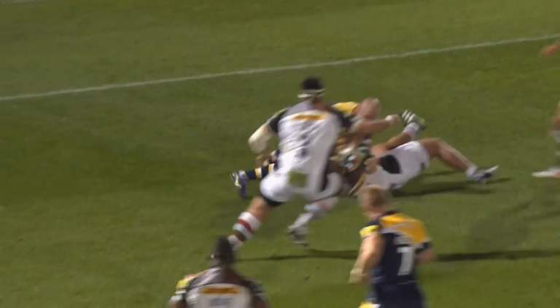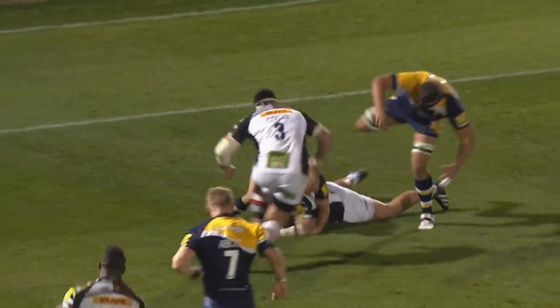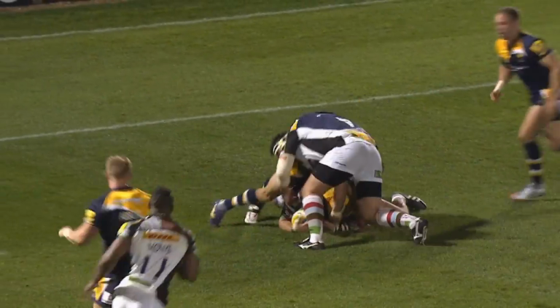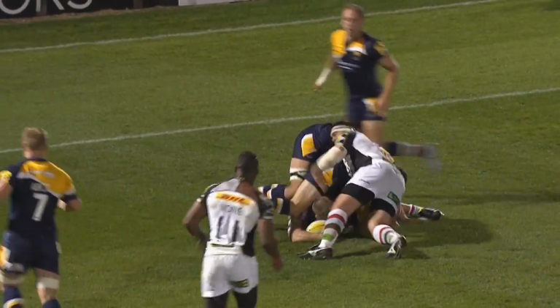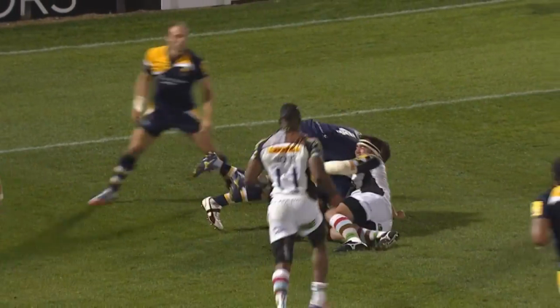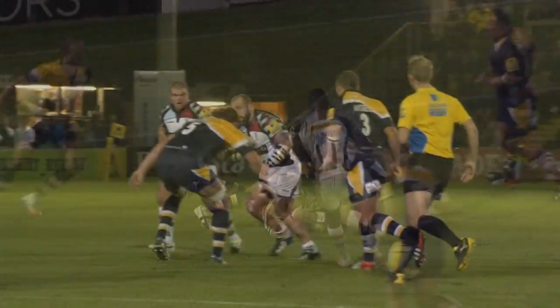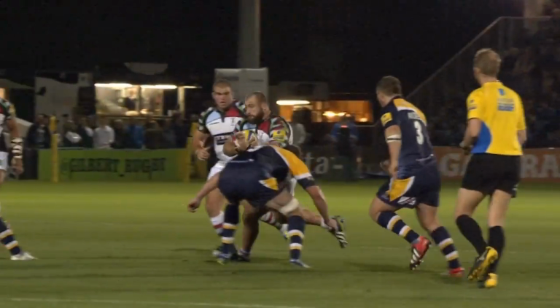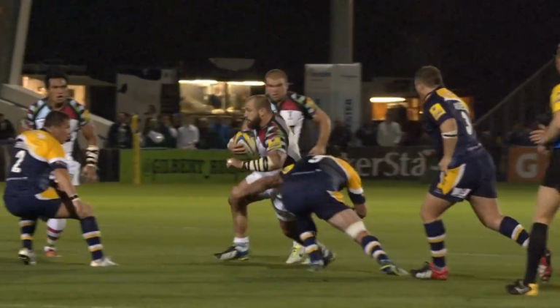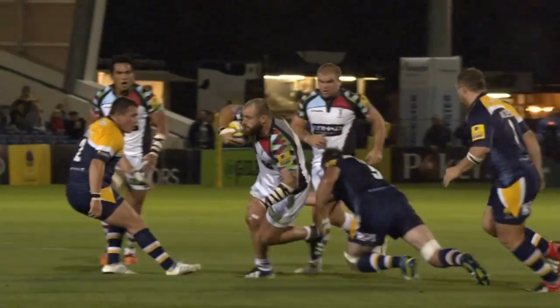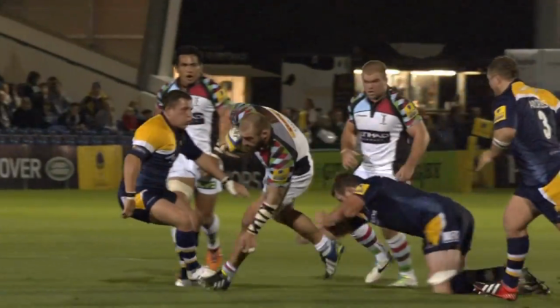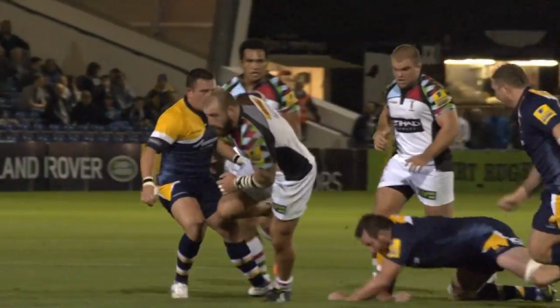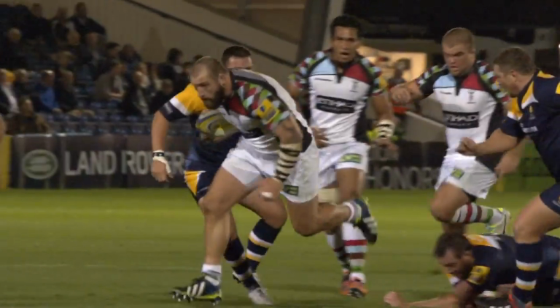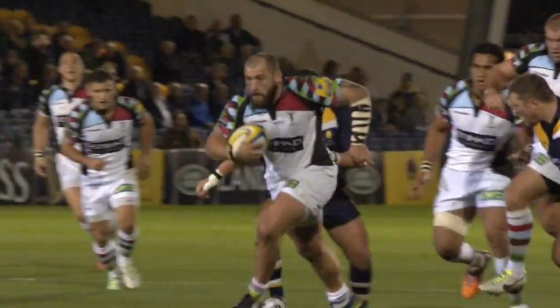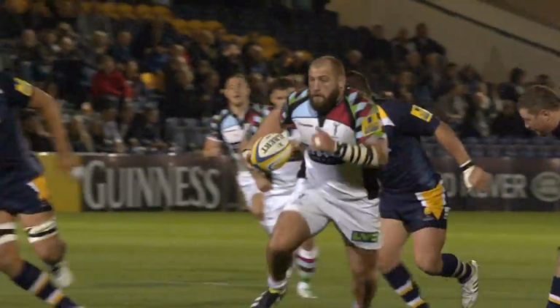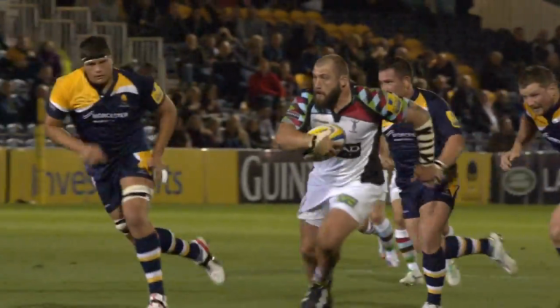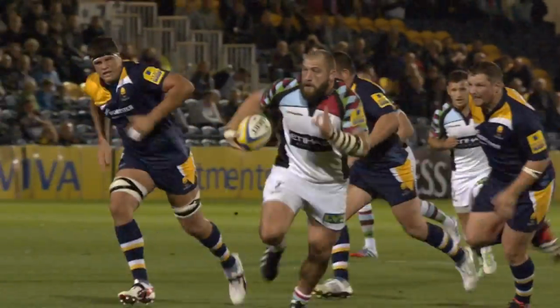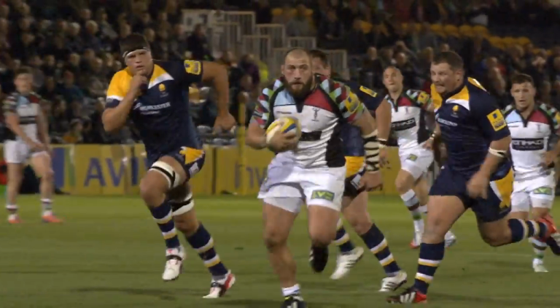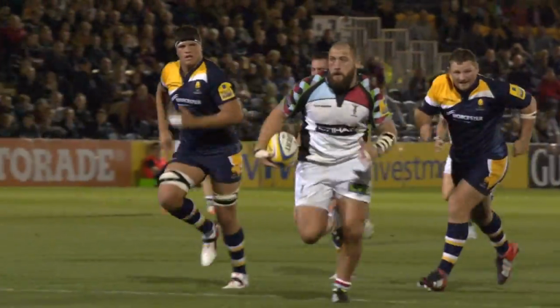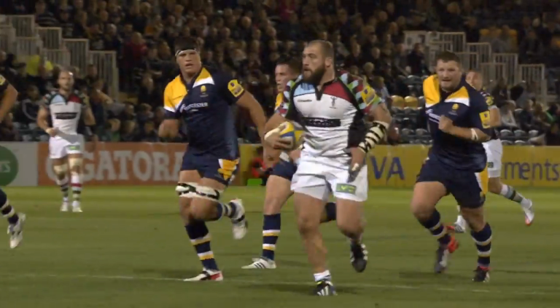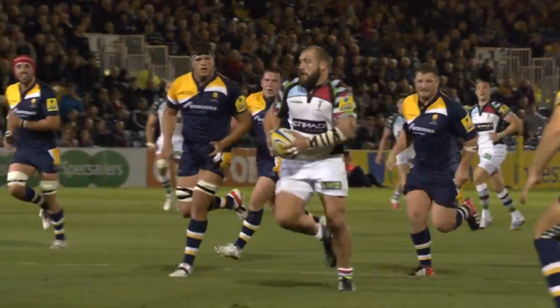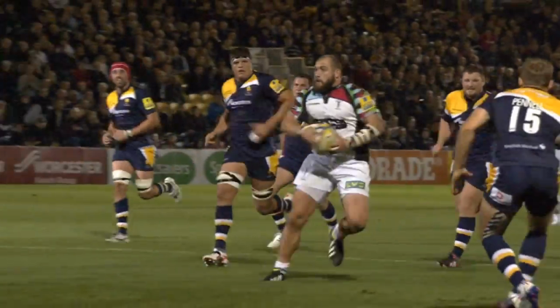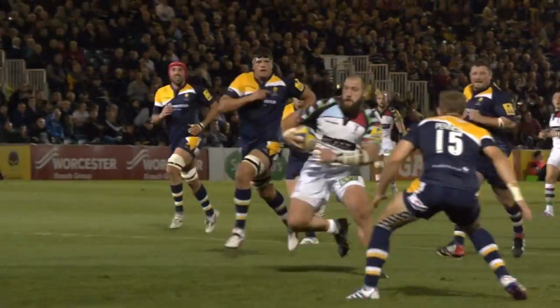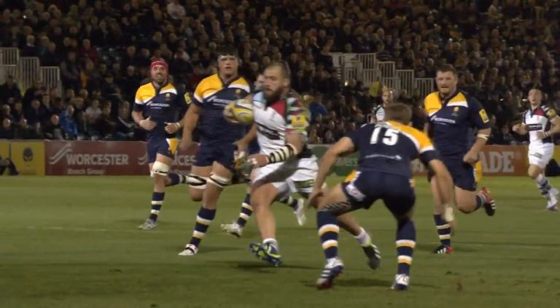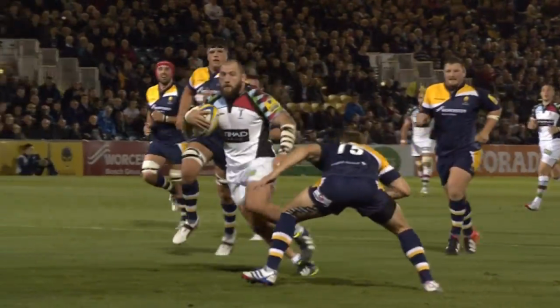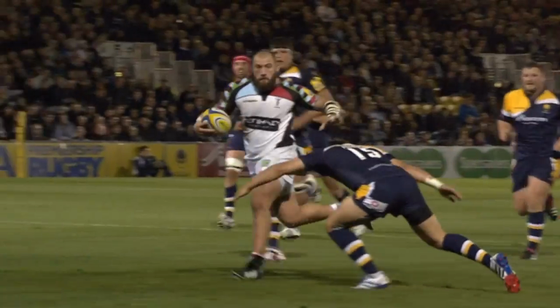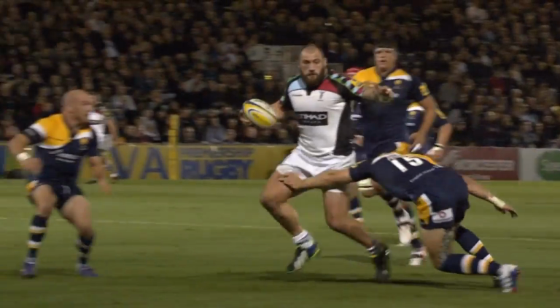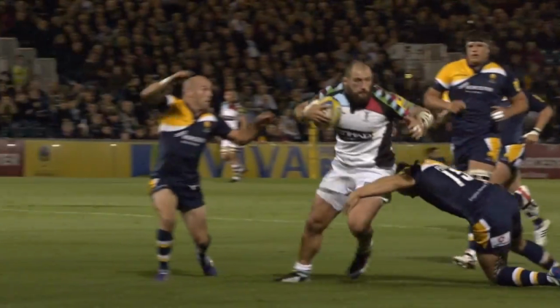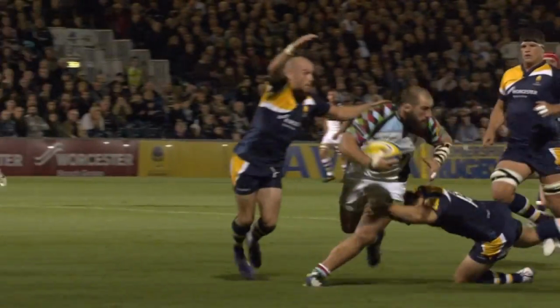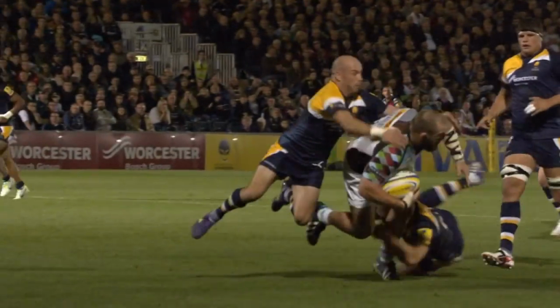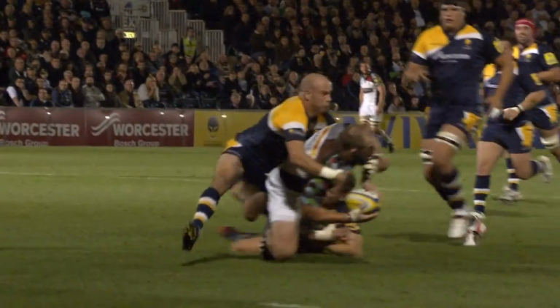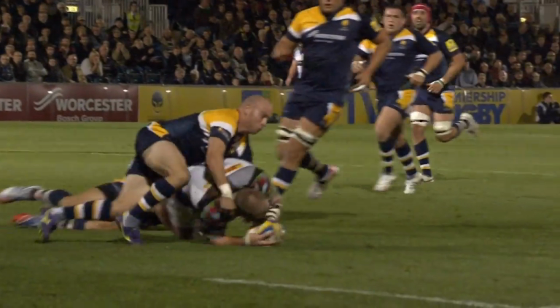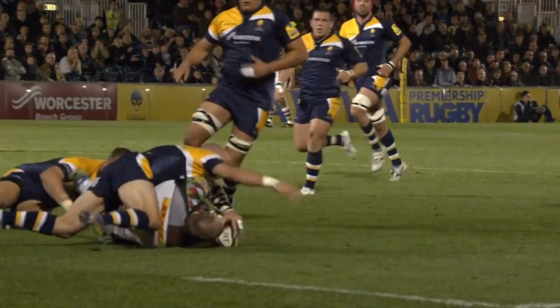Tiptoeing through. This is the Marler break, man. Look at this. Watch the hips here, watch the hips. Look at that little step of the left foot.